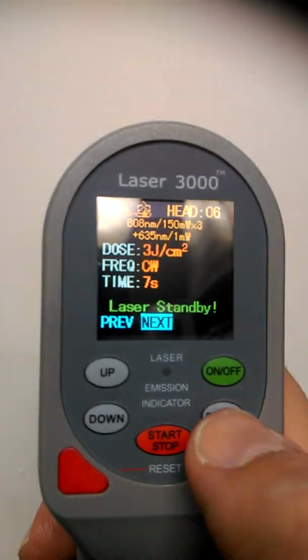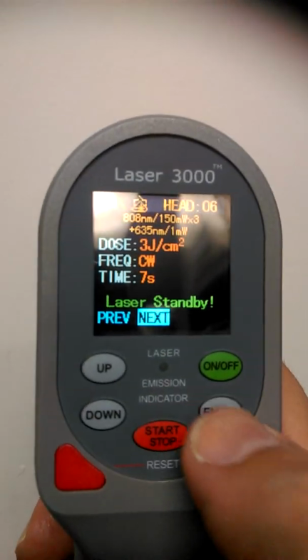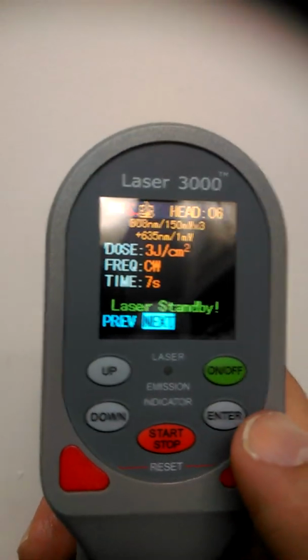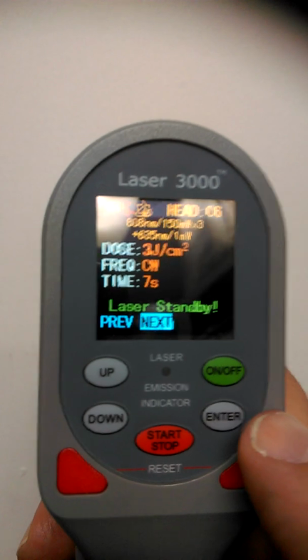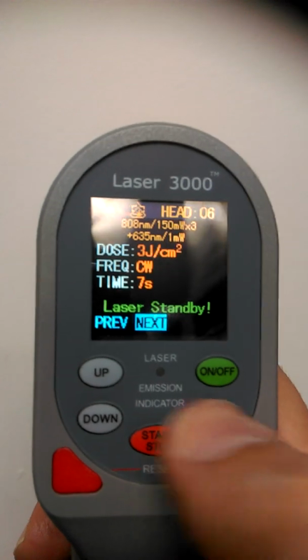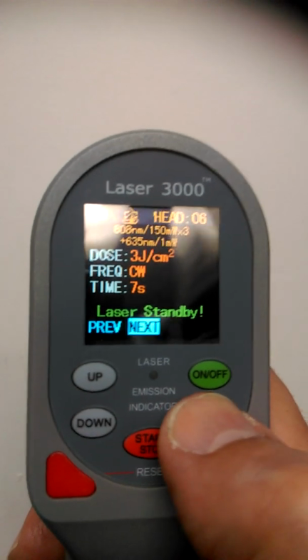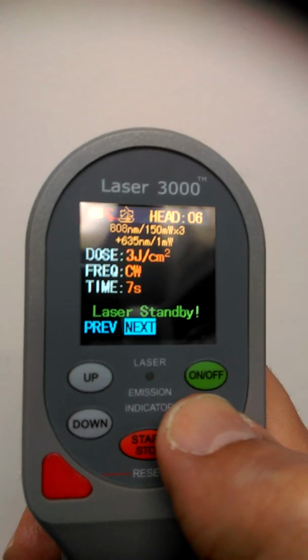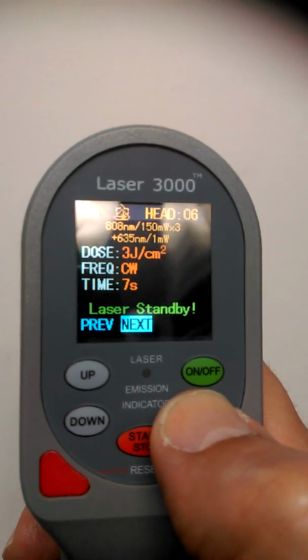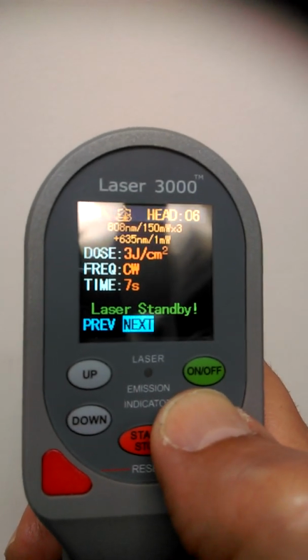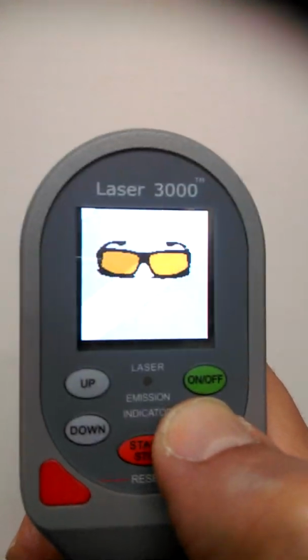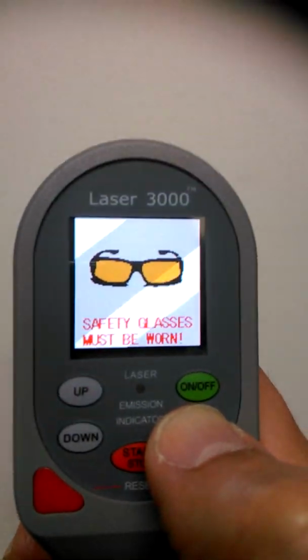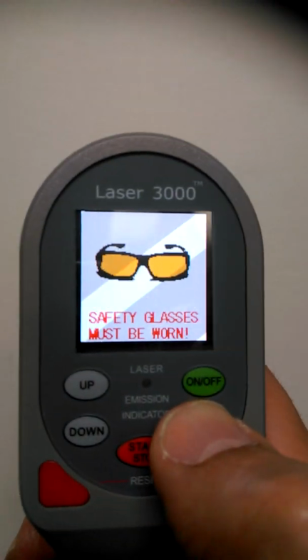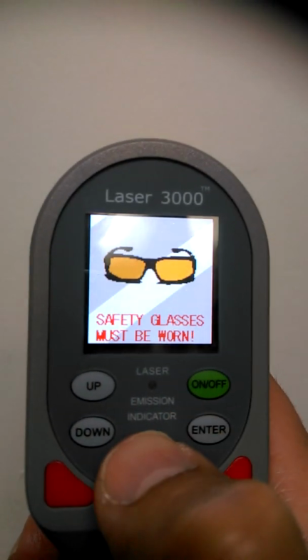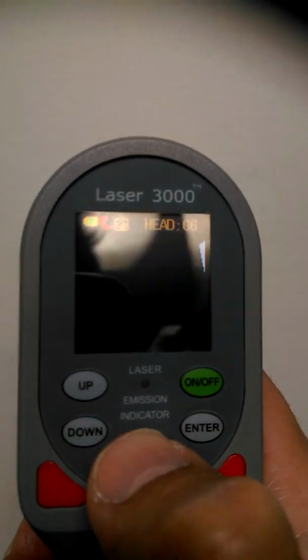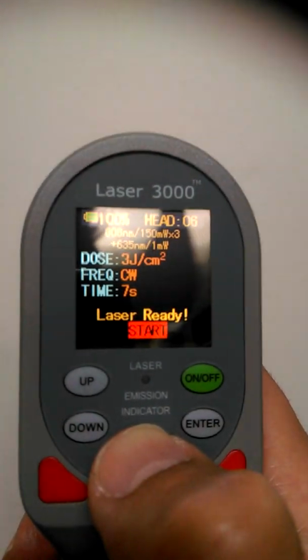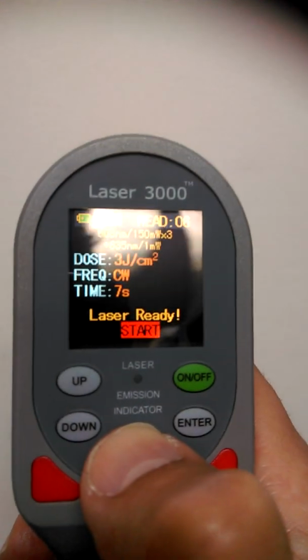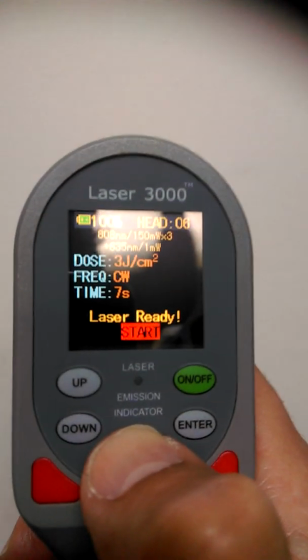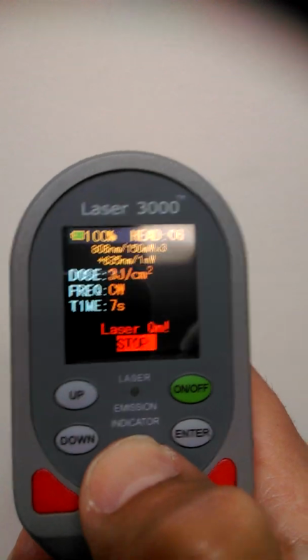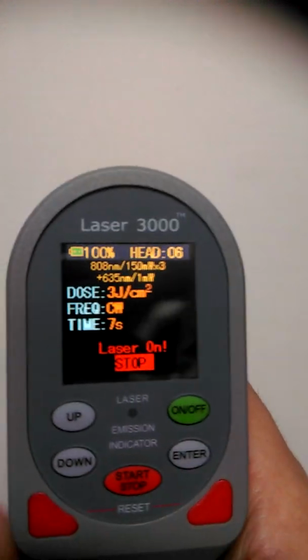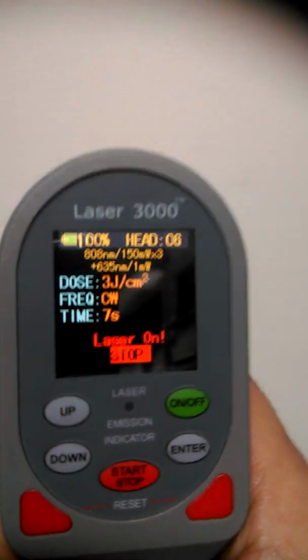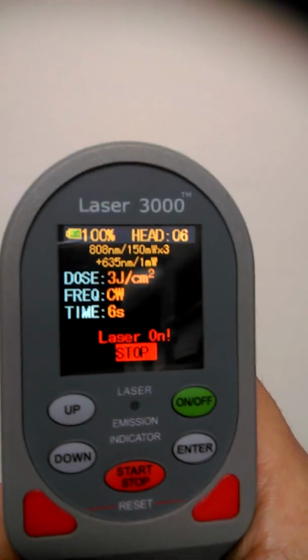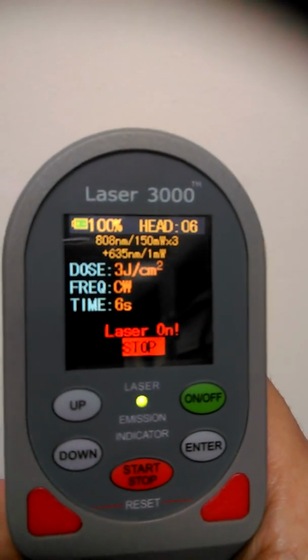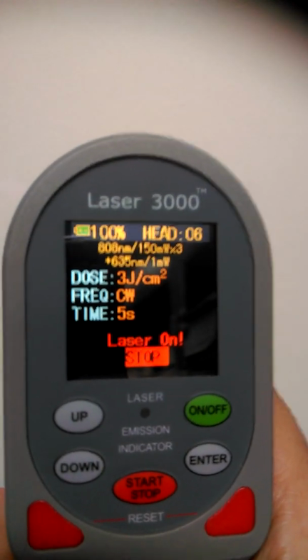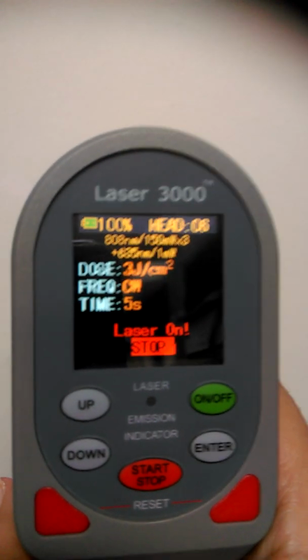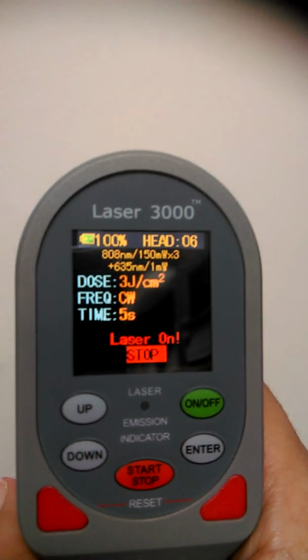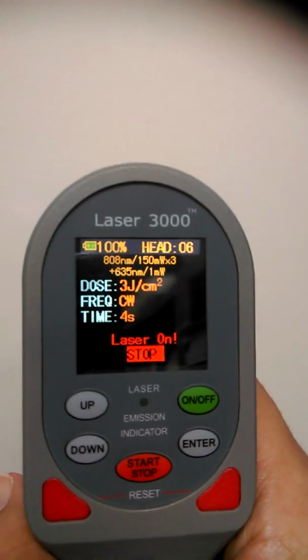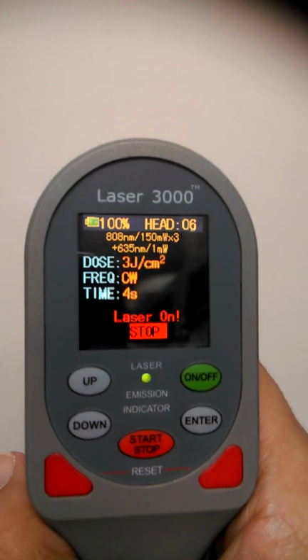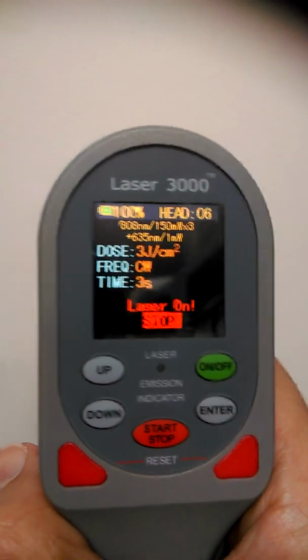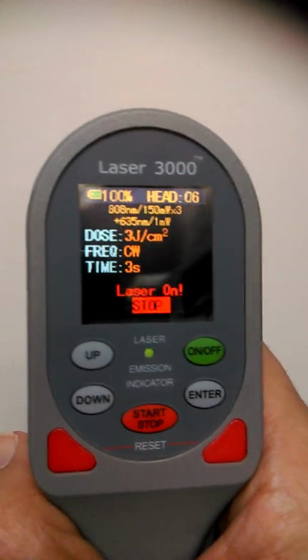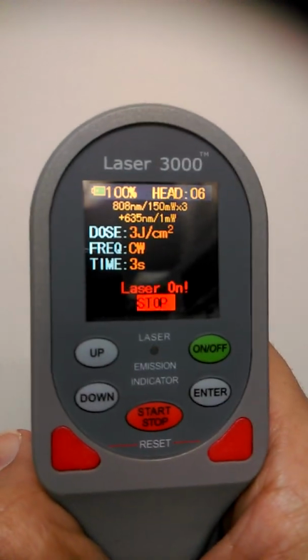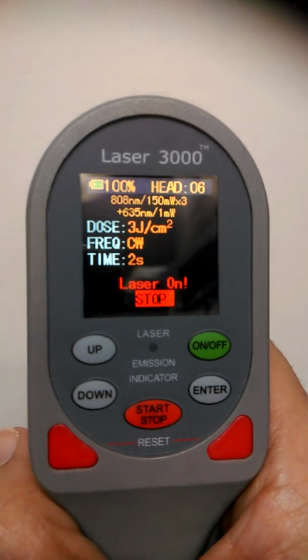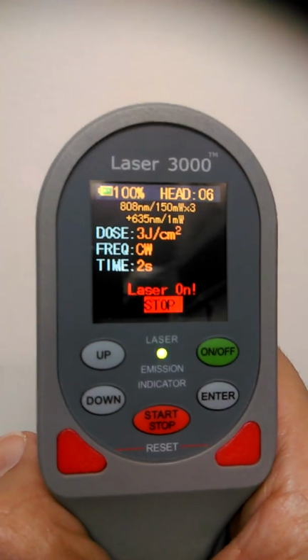If you want to do the same dosage again, just press enter, make sure the glasses are on, press the start/stop and off we go. As you can see, a very simple, straightforward, and easy to use product.